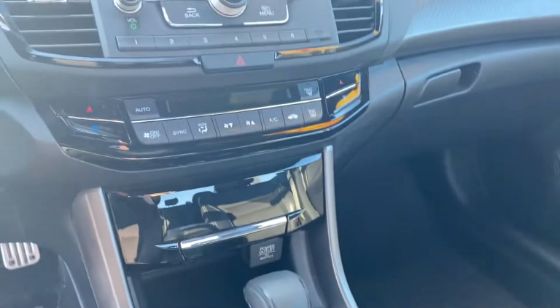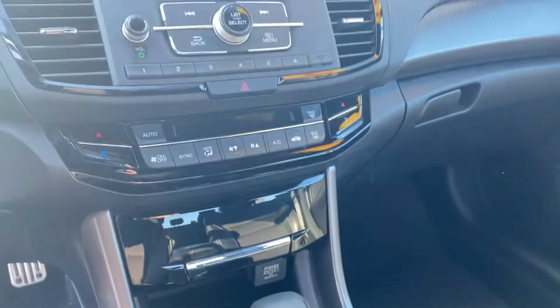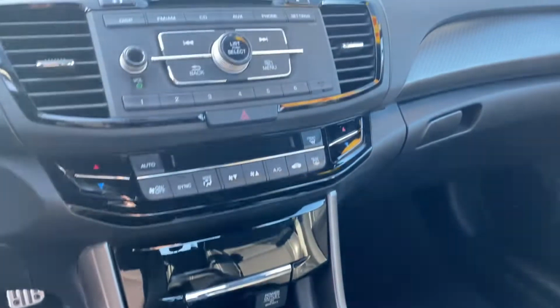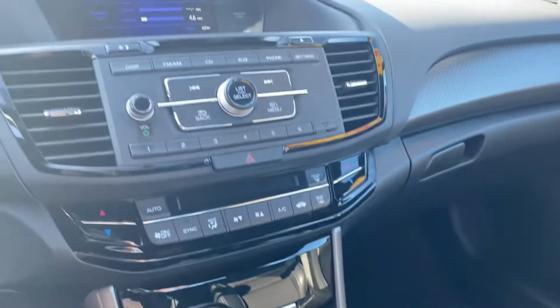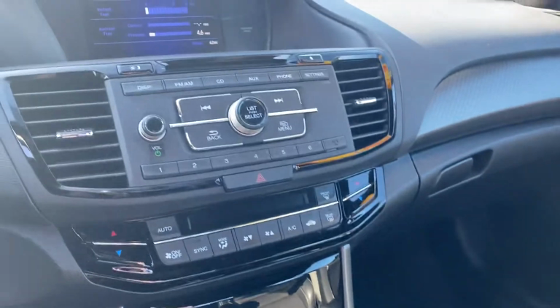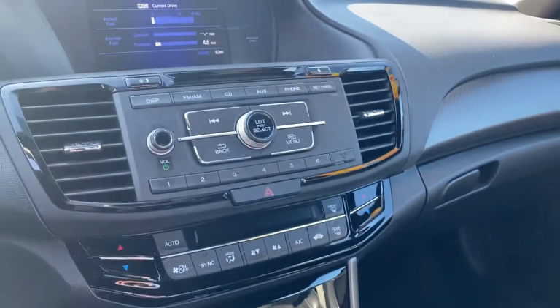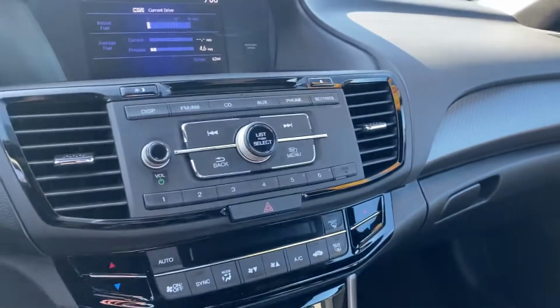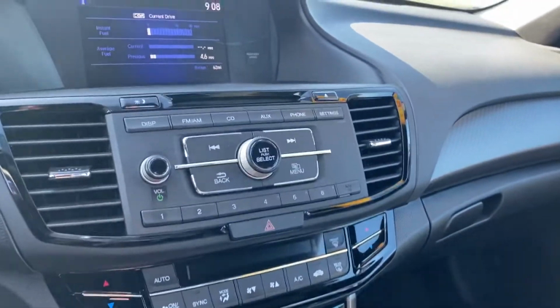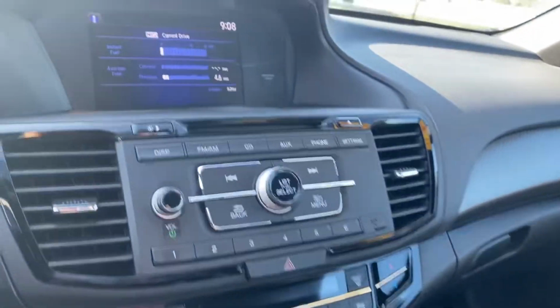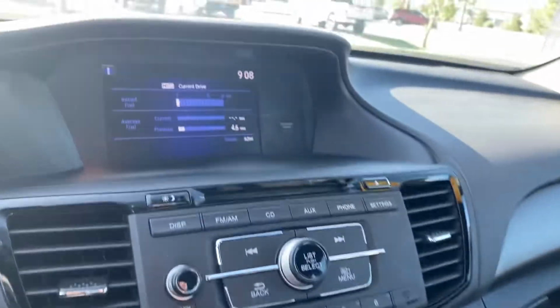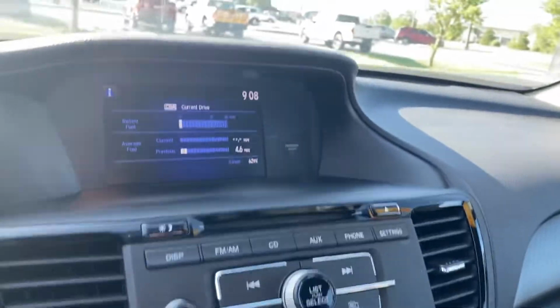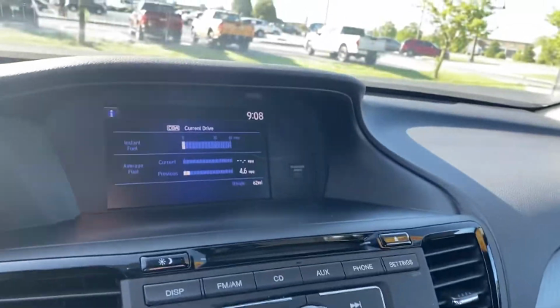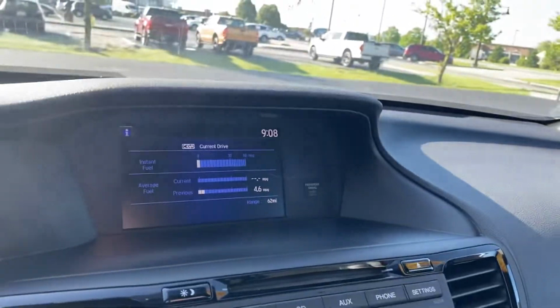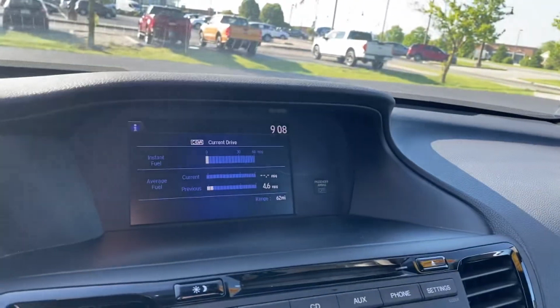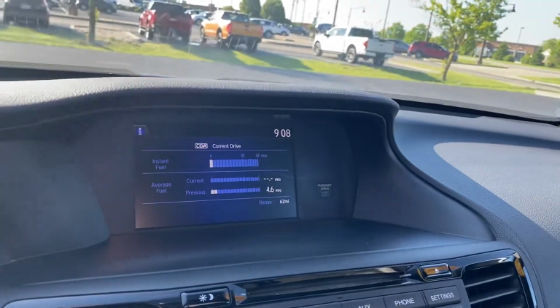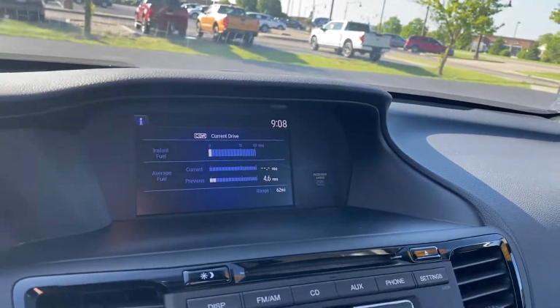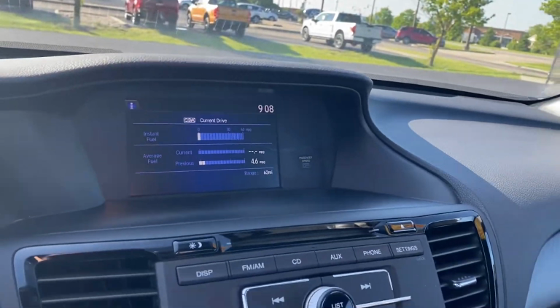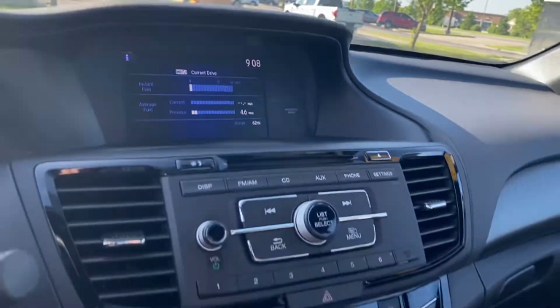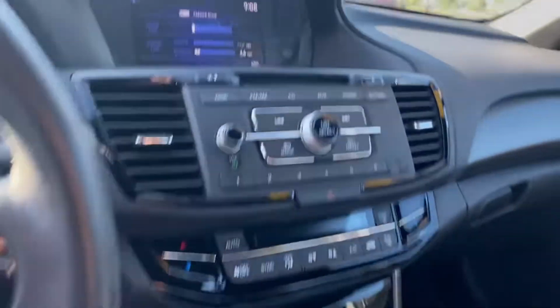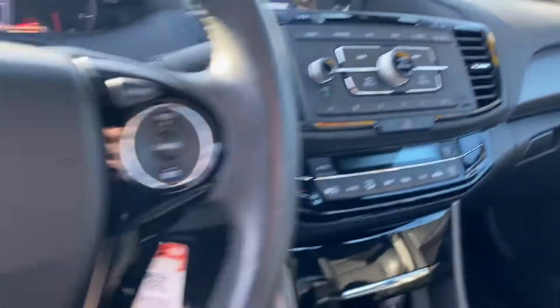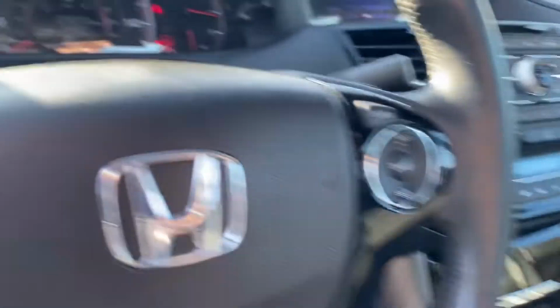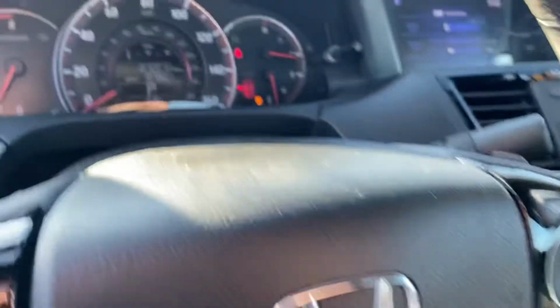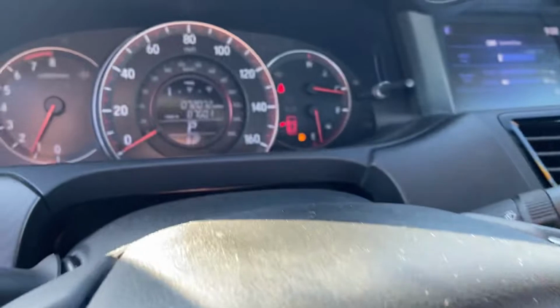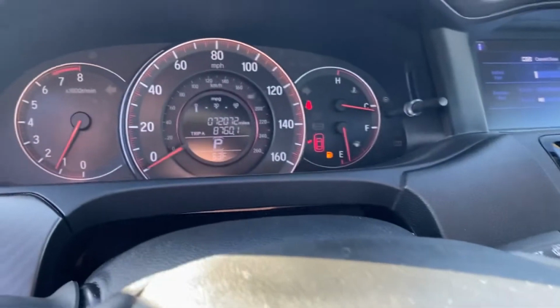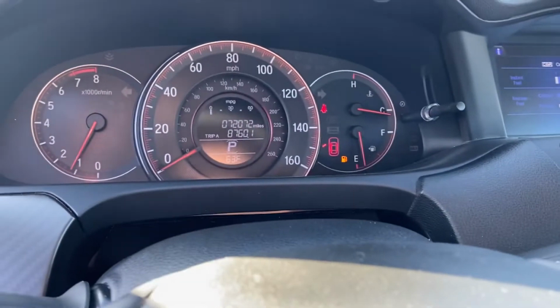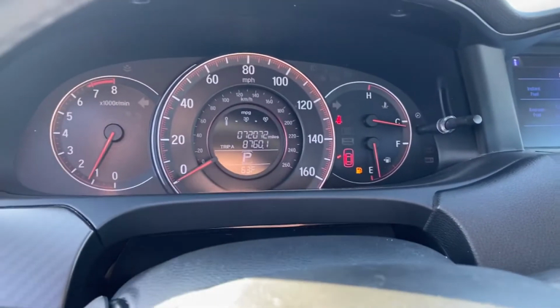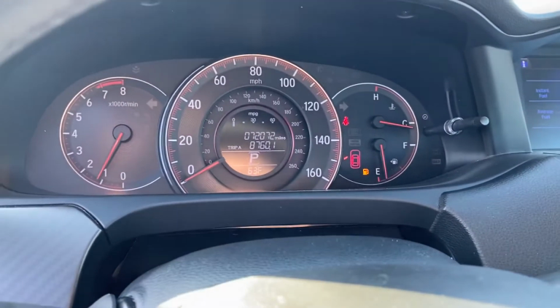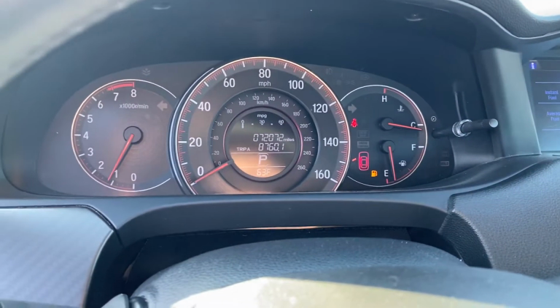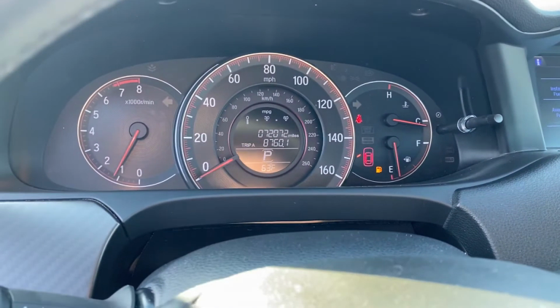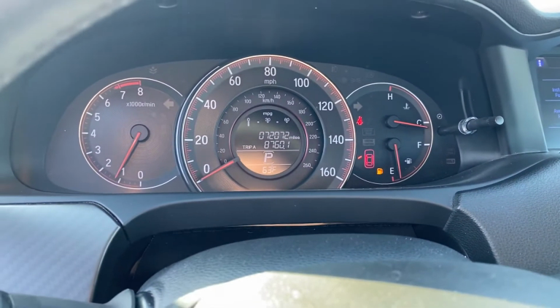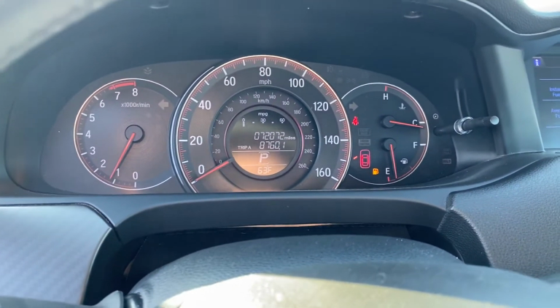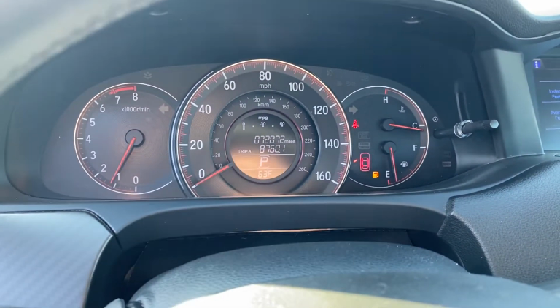Climate controls, radio — you've got a nice little 8-inch screen there. This vehicle only has 72,000 miles.